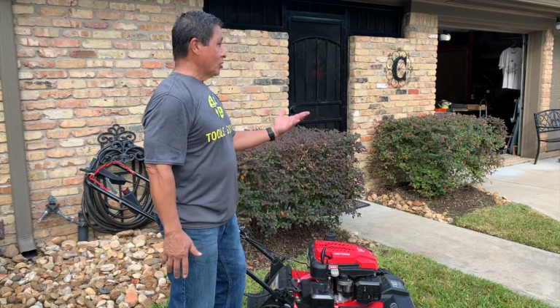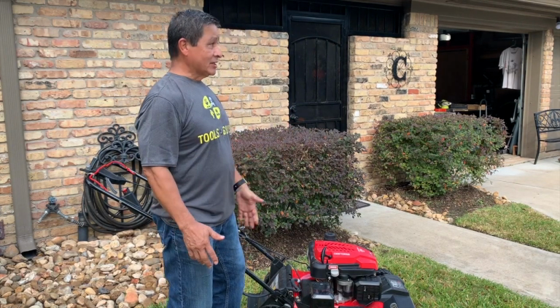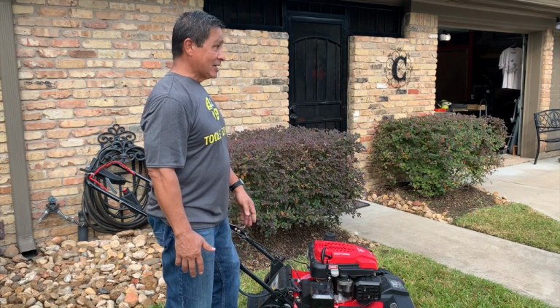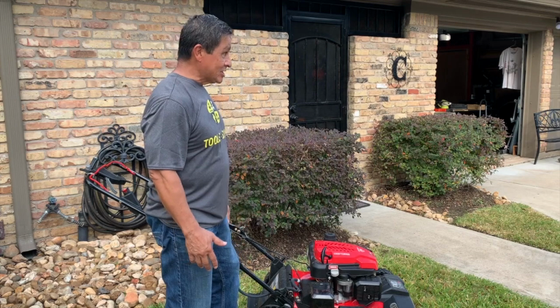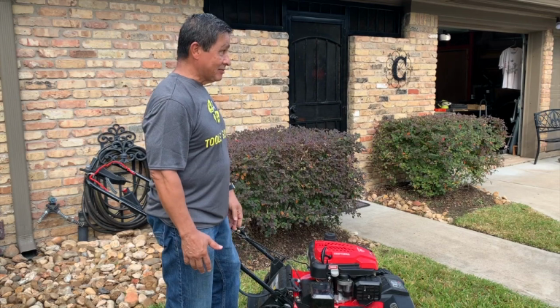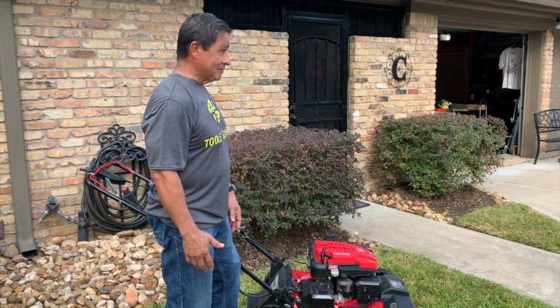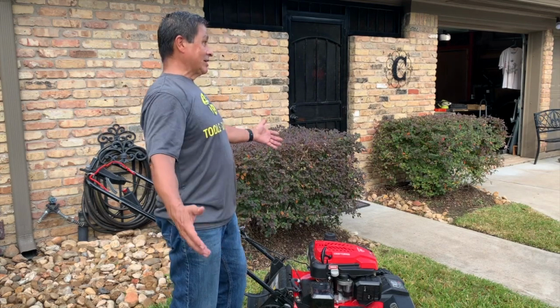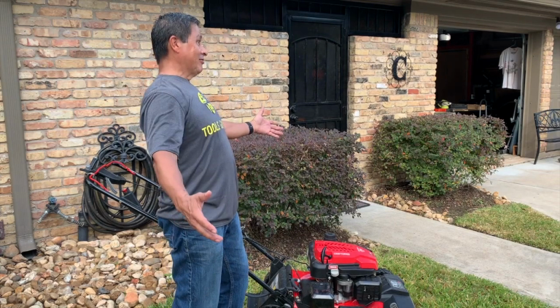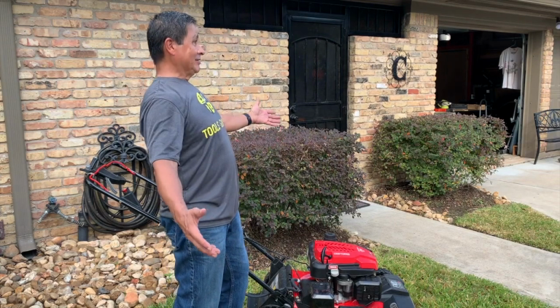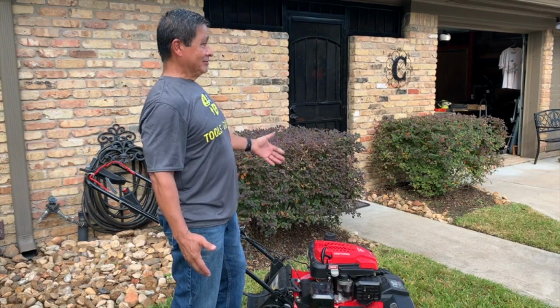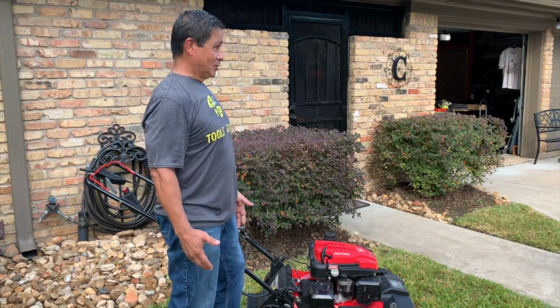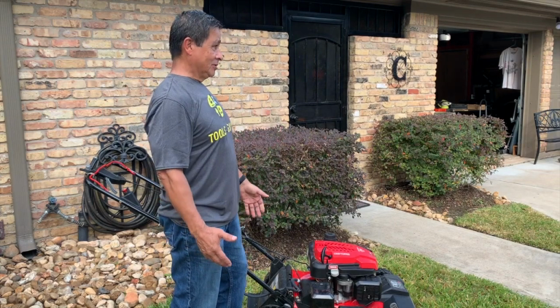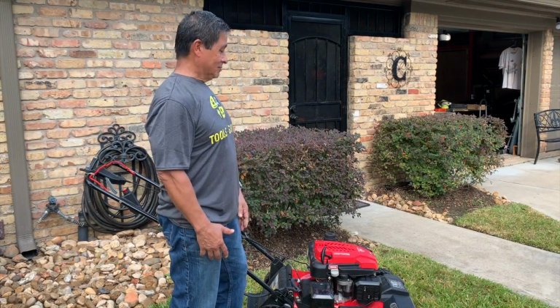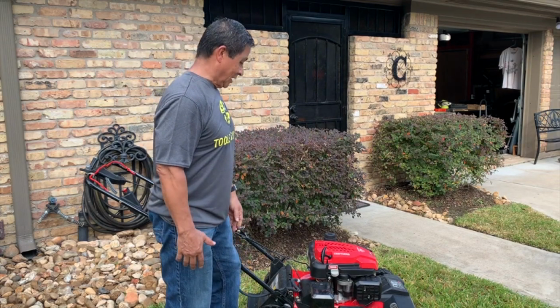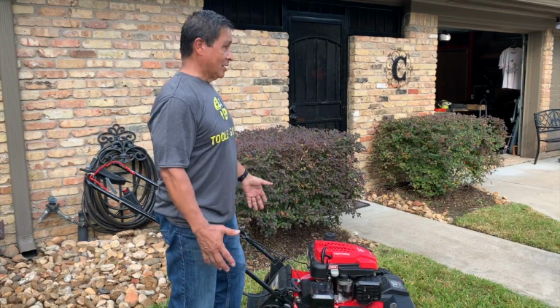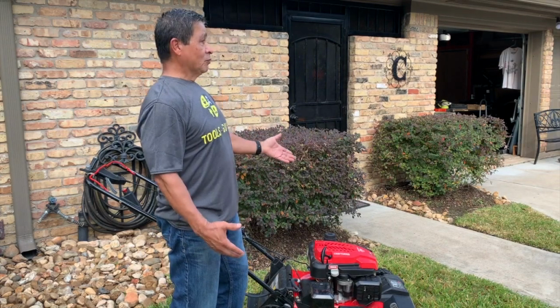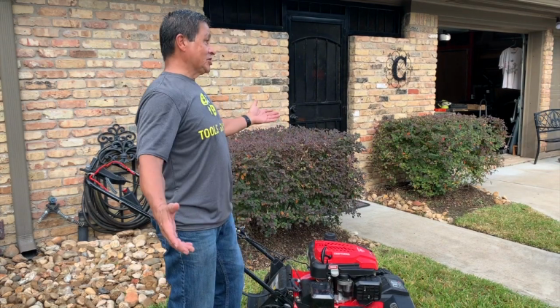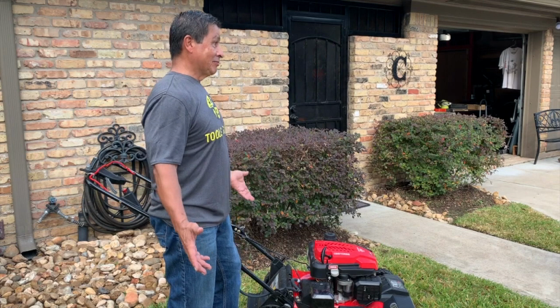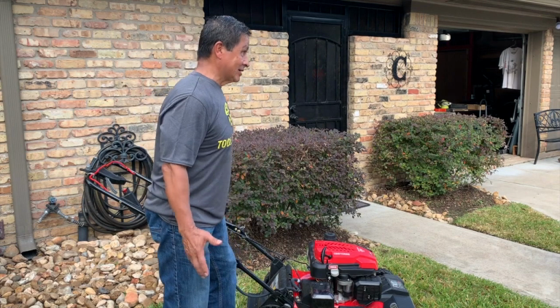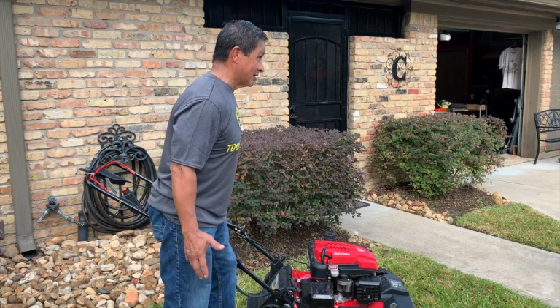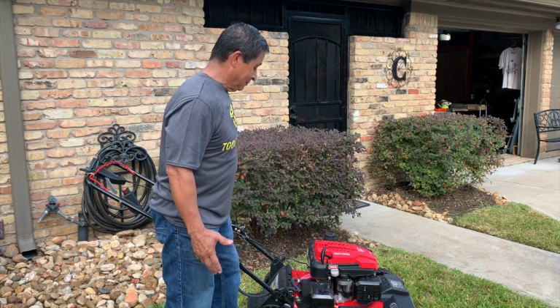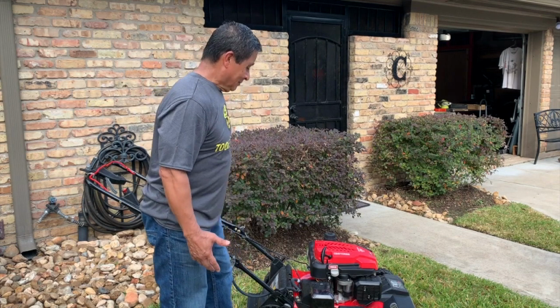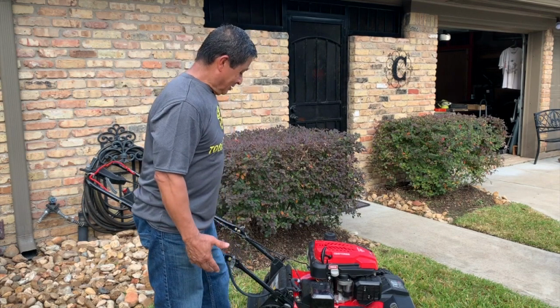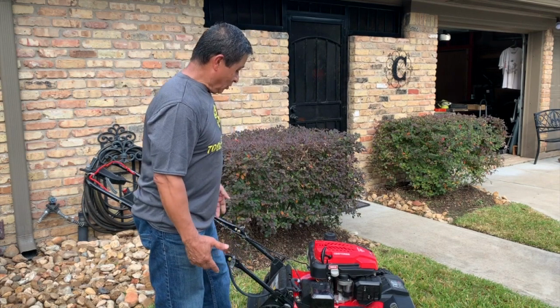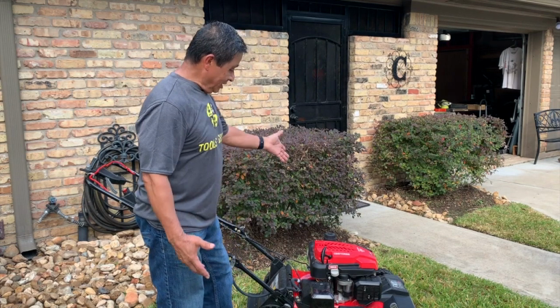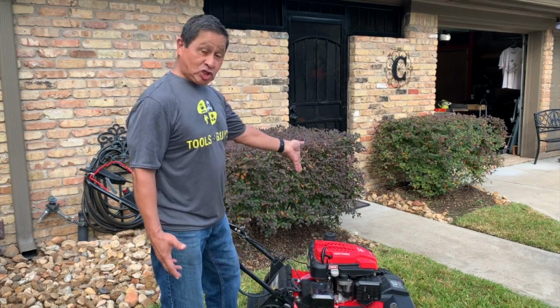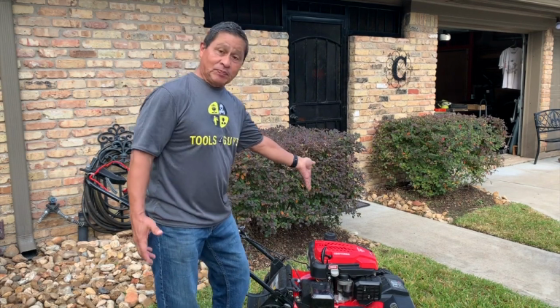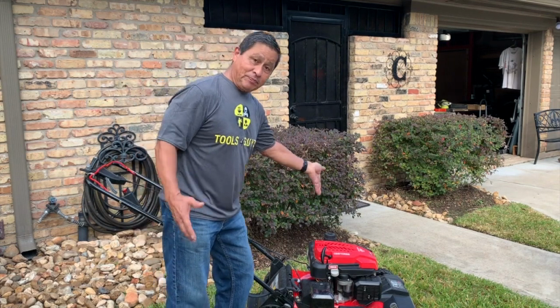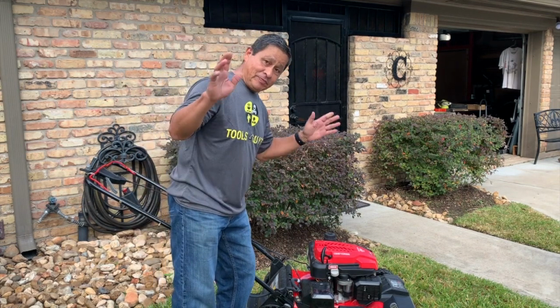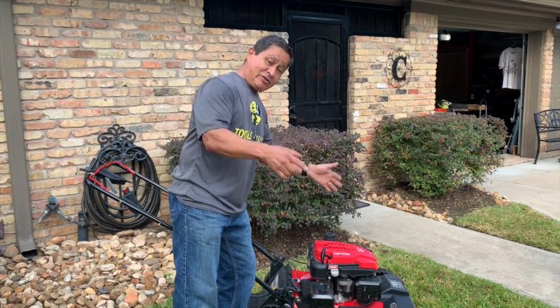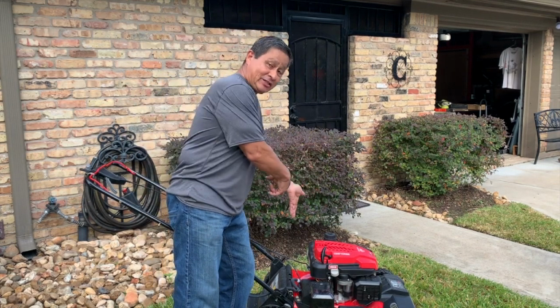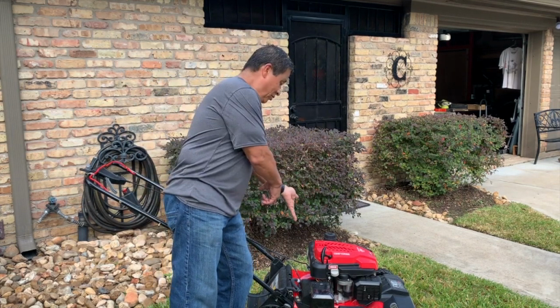I don't know why they didn't say 160 — round it off, right? One cc, nobody's going to know, right? So anyway, going back to the Lawn Mower.